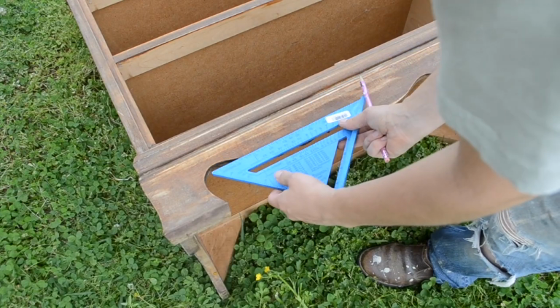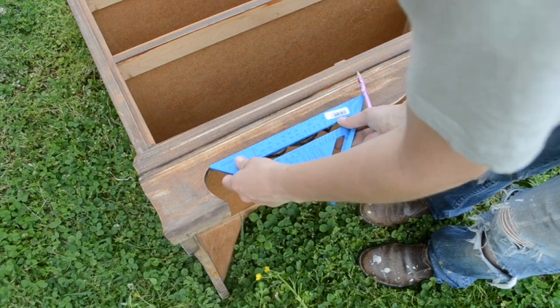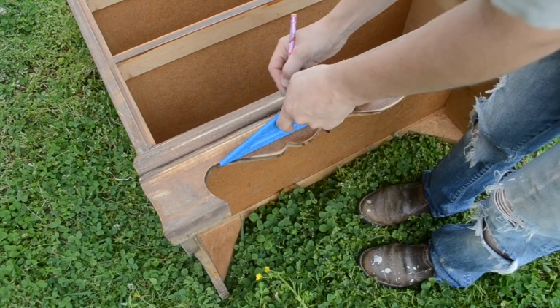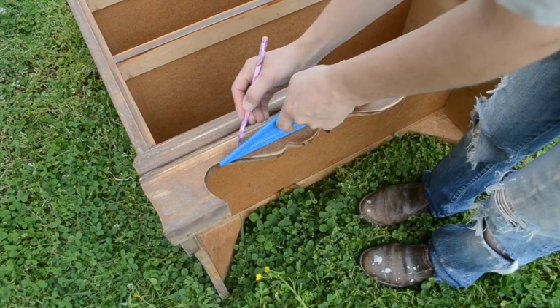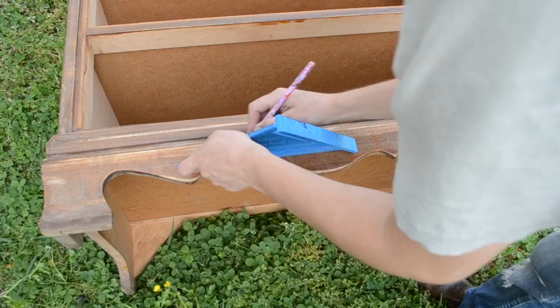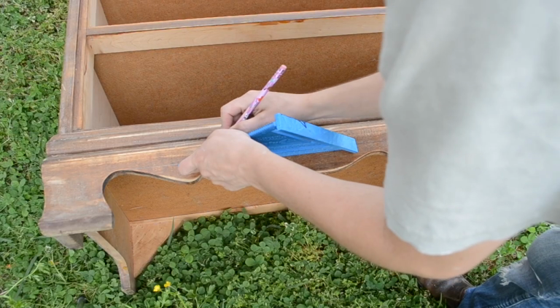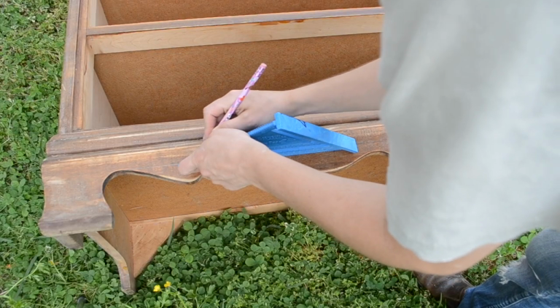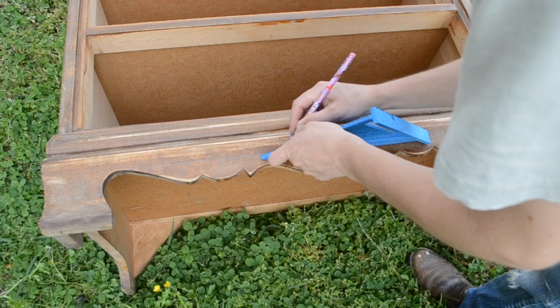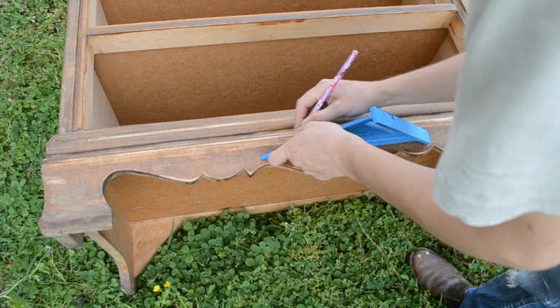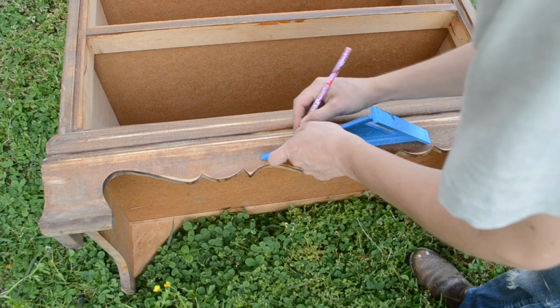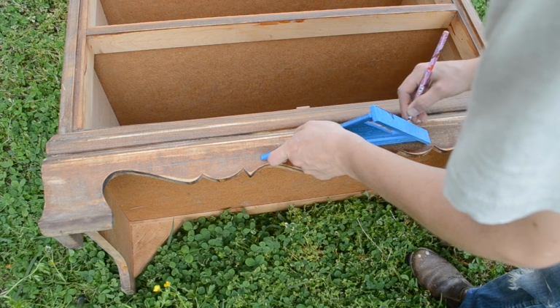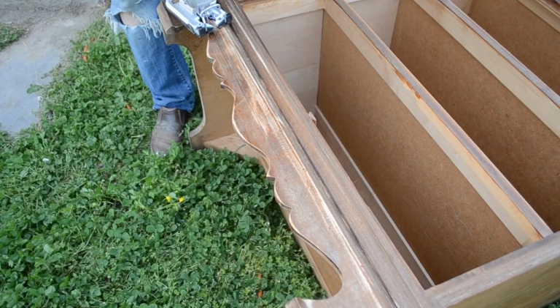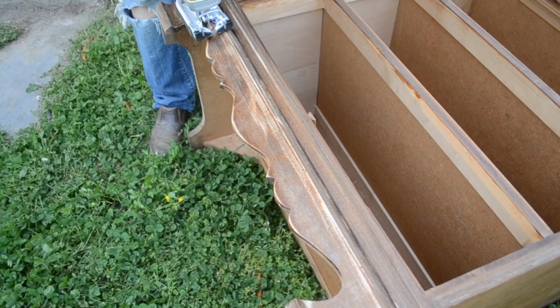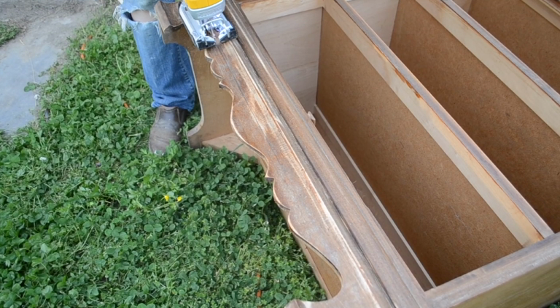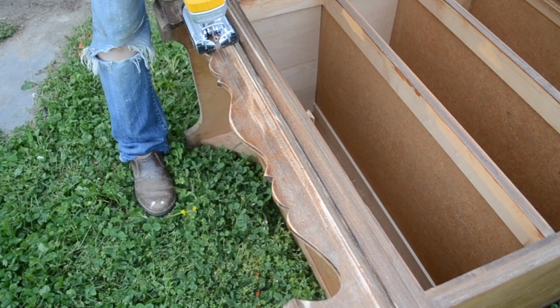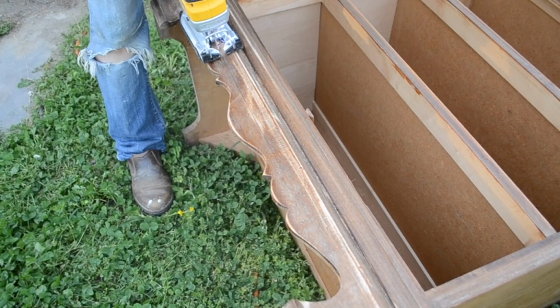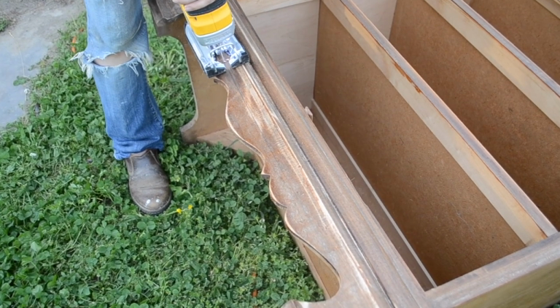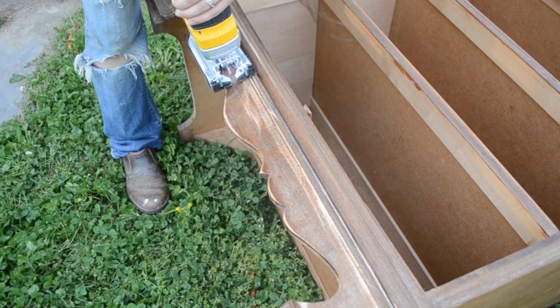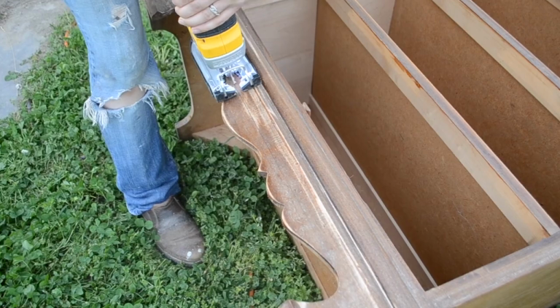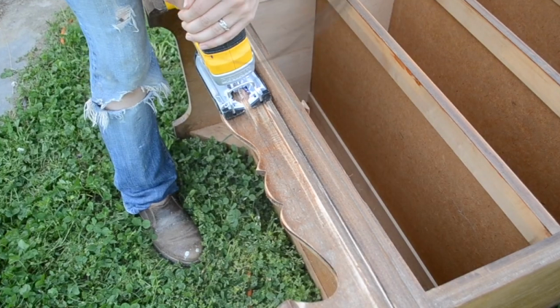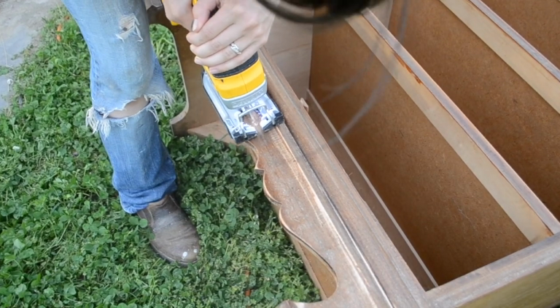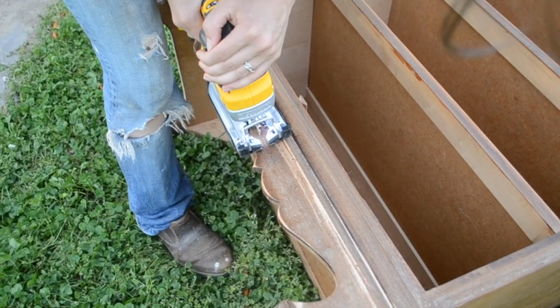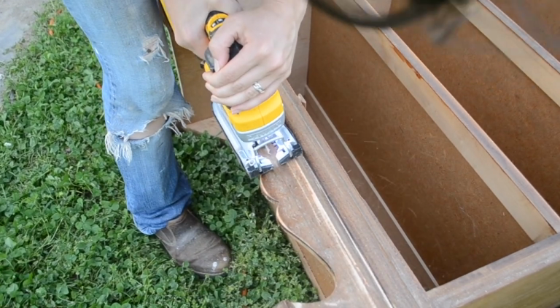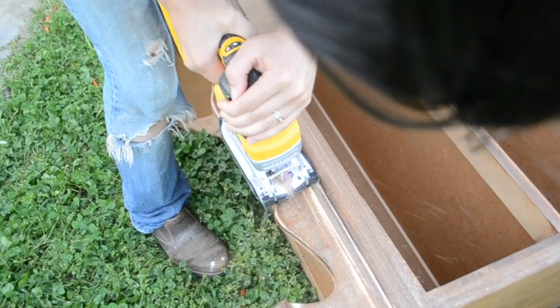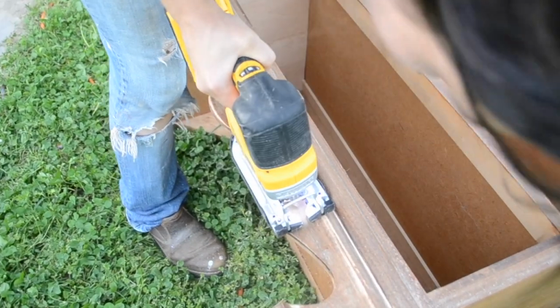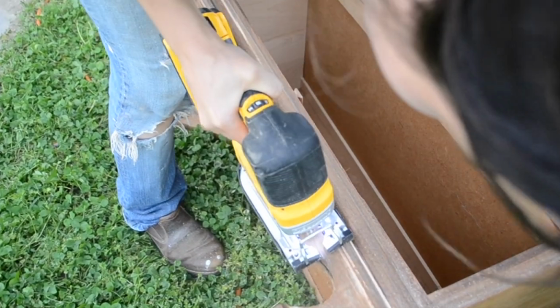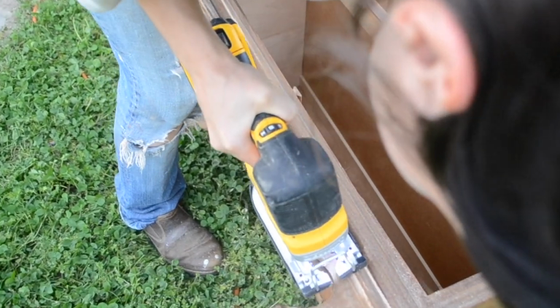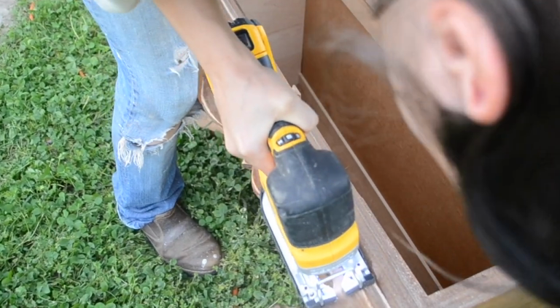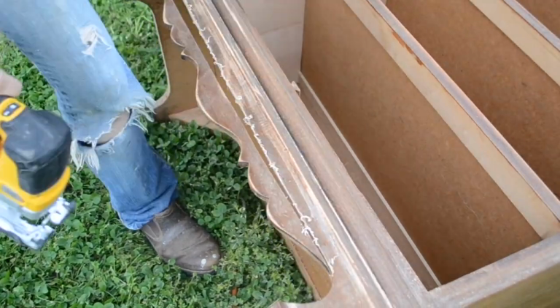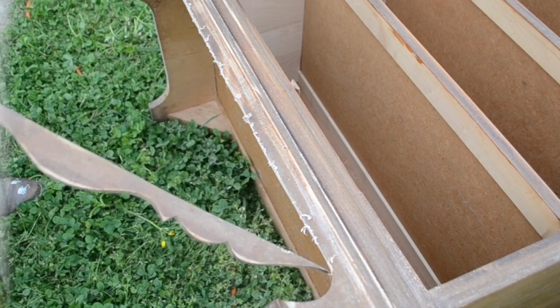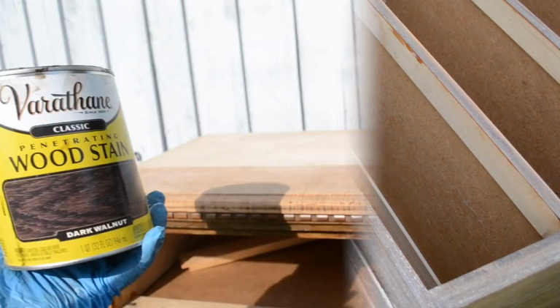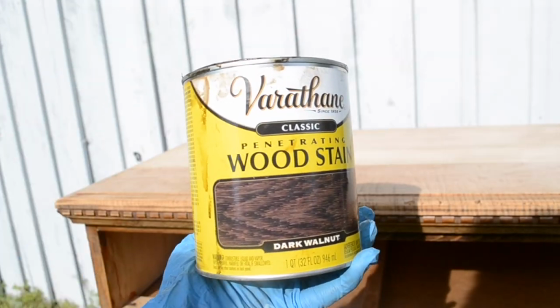To give the base some cleaner lines, I'm going to be trimming off the scallop detailing. I grabbed my jigsaw and cut it straight and then sanded it smooth. Then I gave everything a thorough cleaning using a soapy rag and water, and then I came back with a clean wet rag to remove any soap residue.